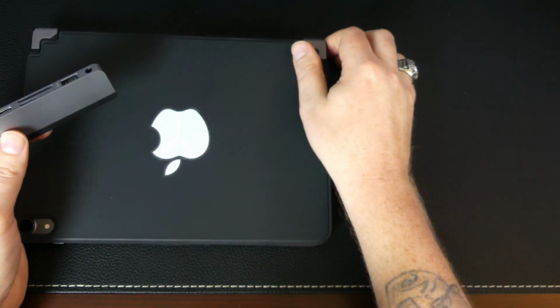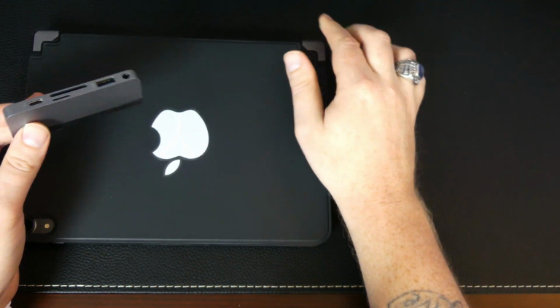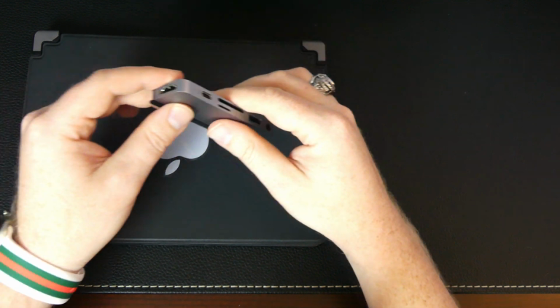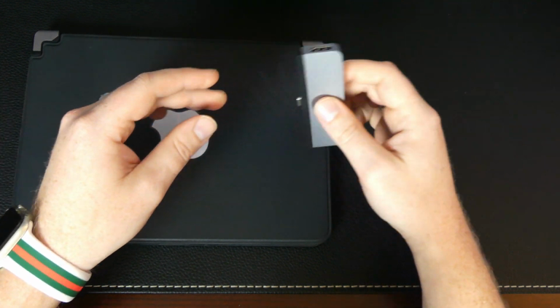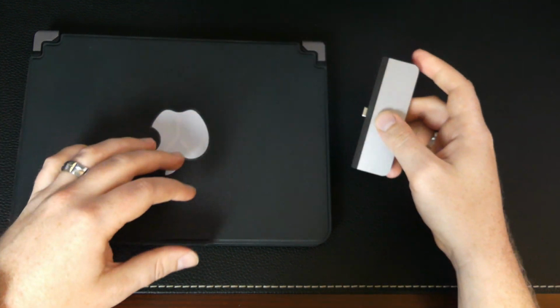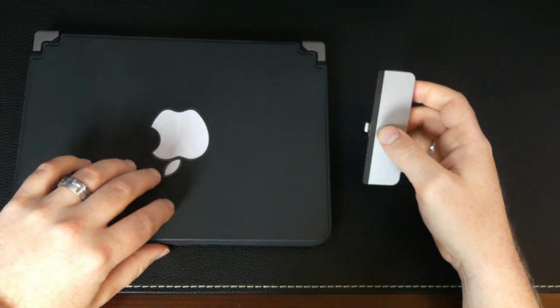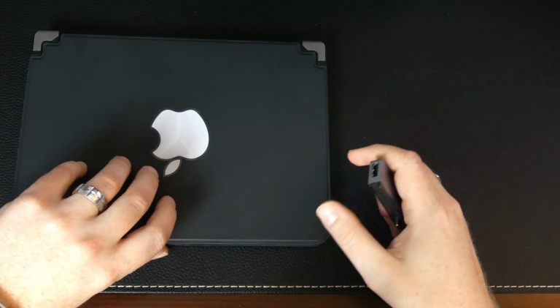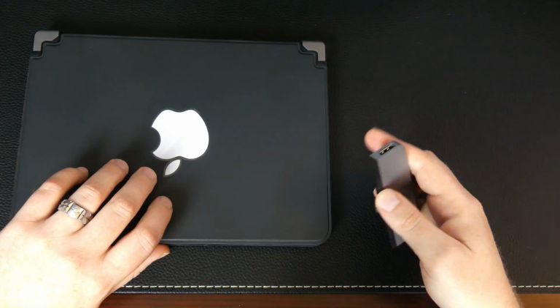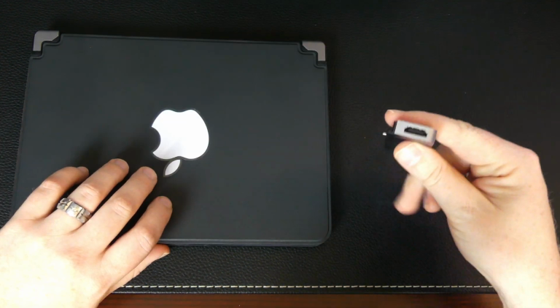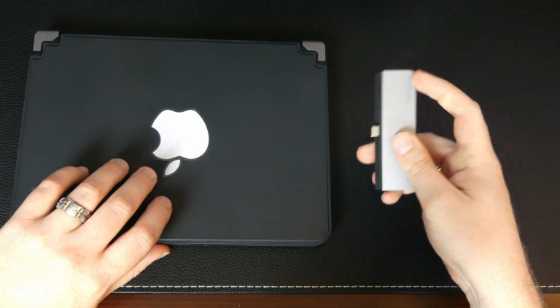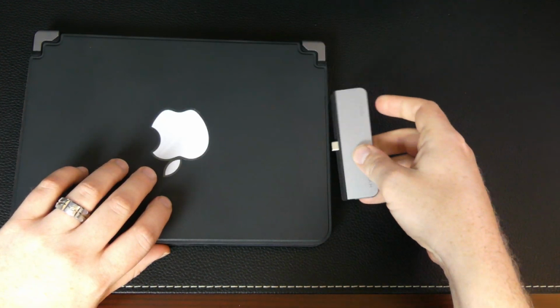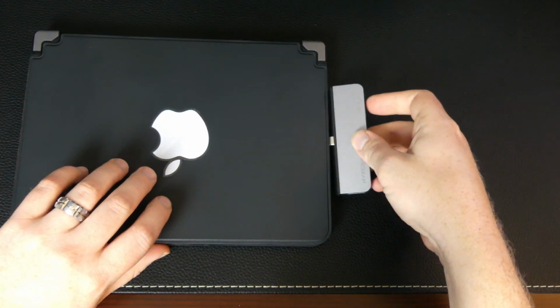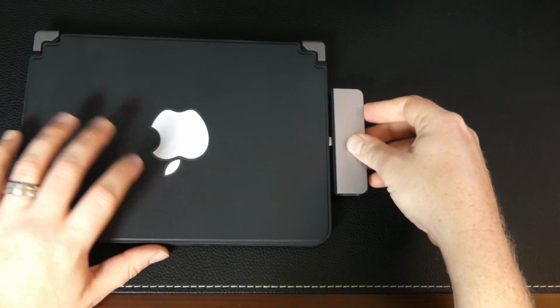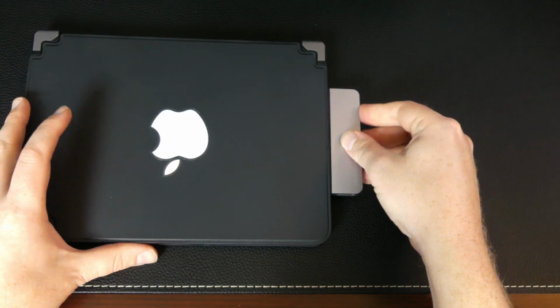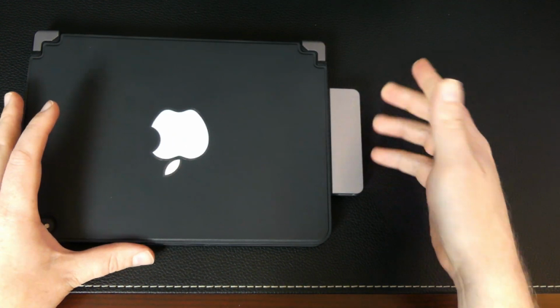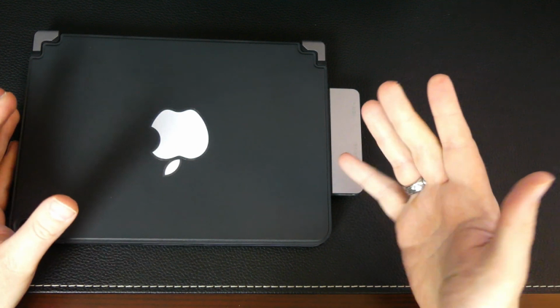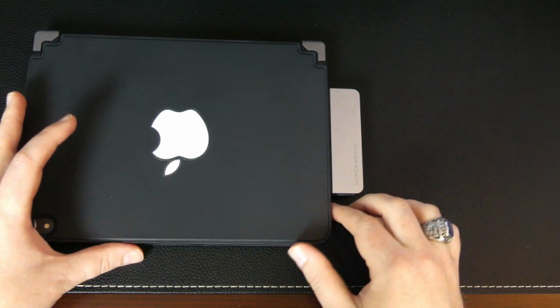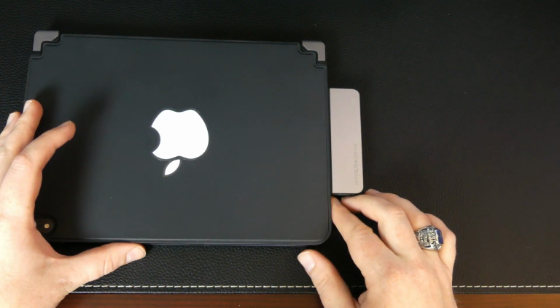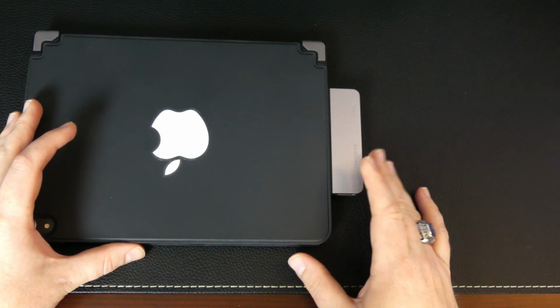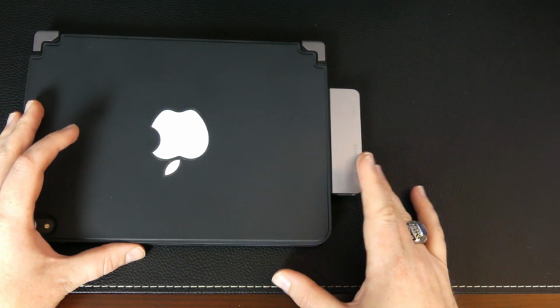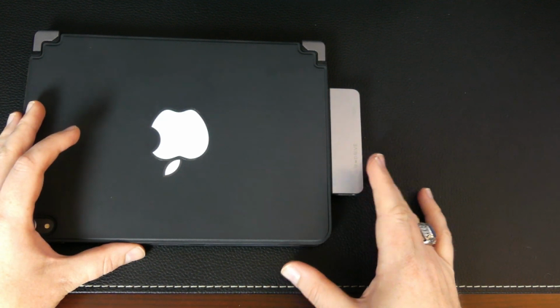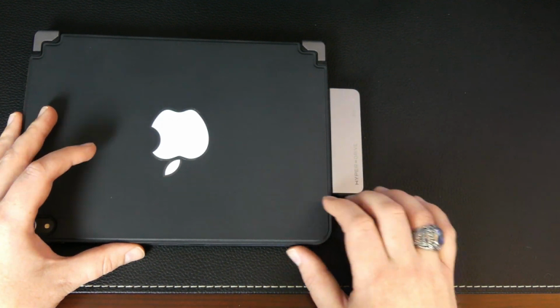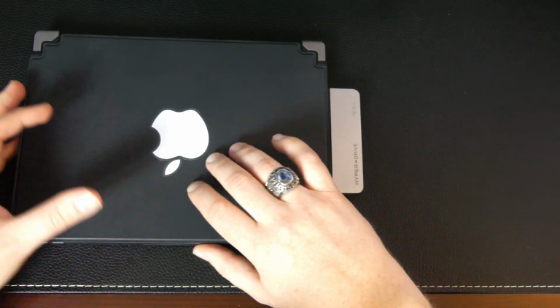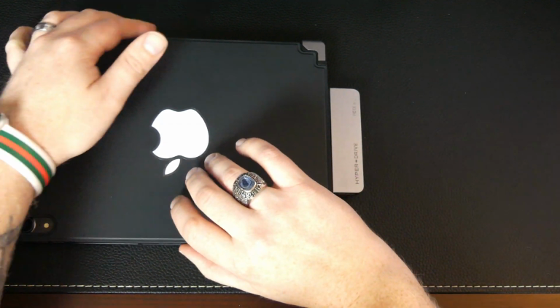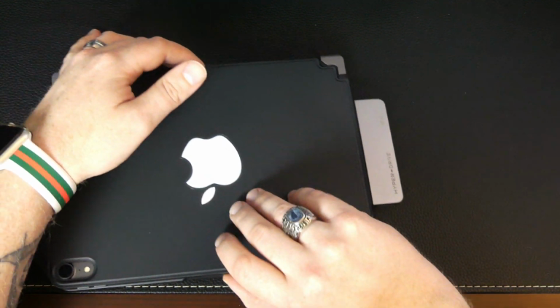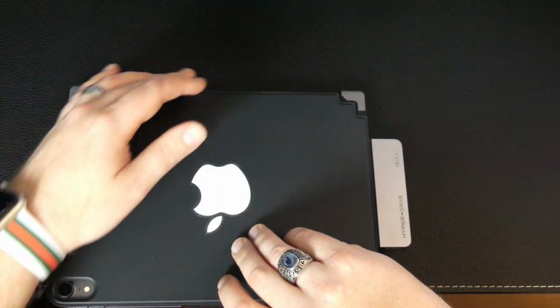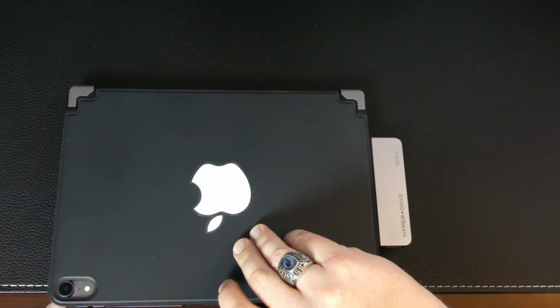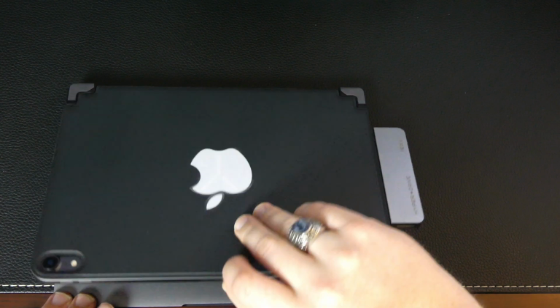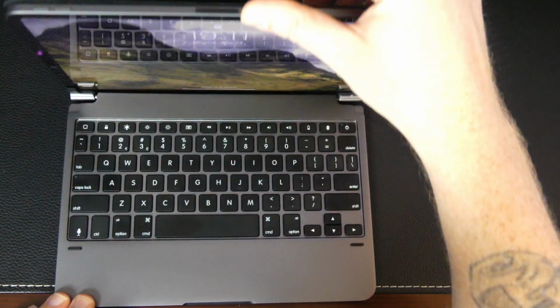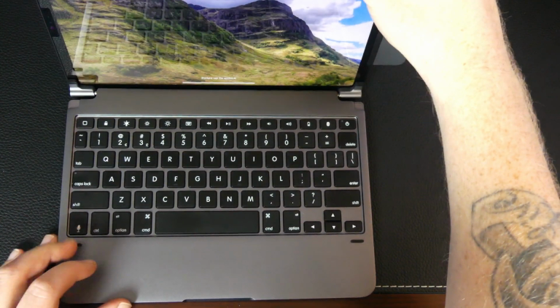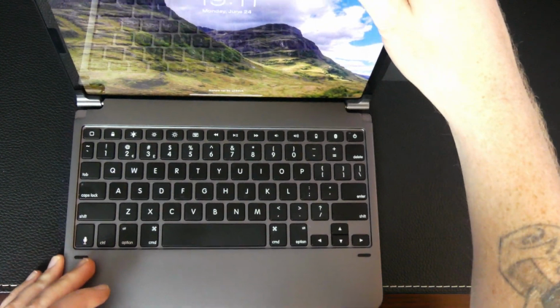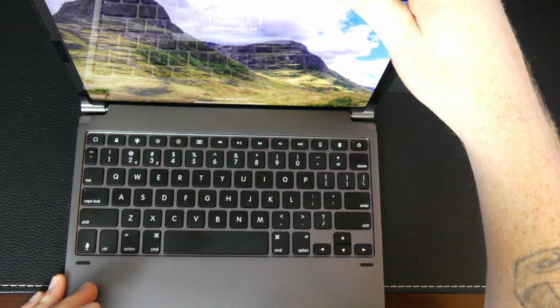Here's my iPad Pro with my bridge keyboard, and this hub fits right on the side in the USB-C port, and it fits beautifully. So then if we open the iPad up, we can check this thing out in action.